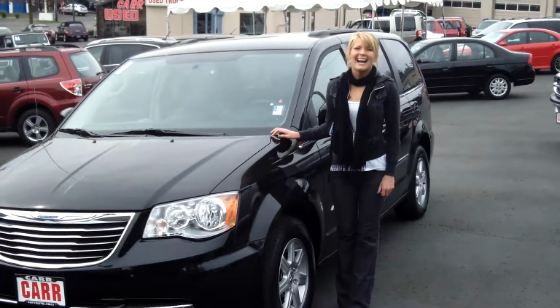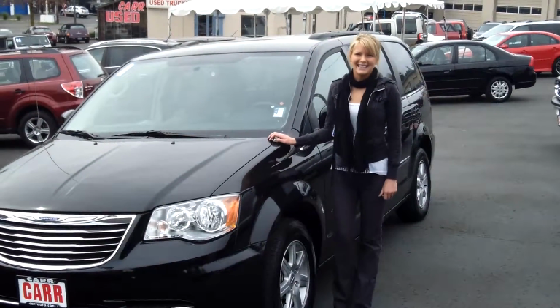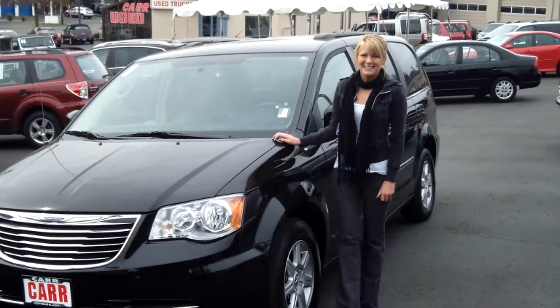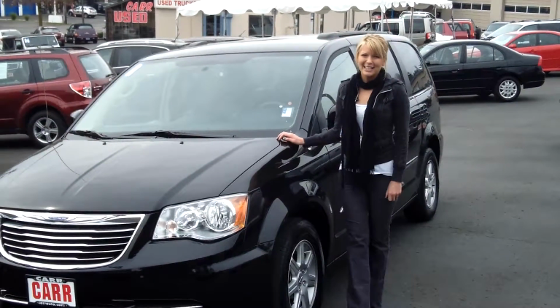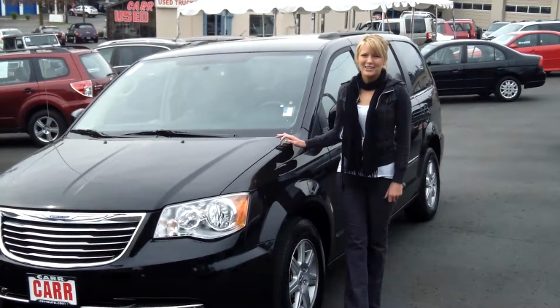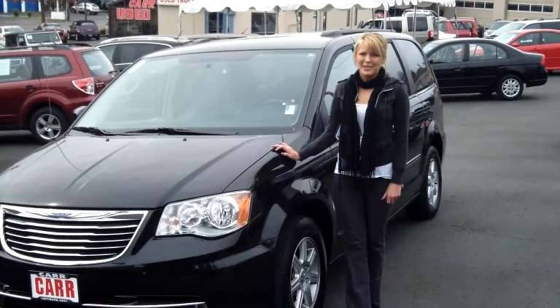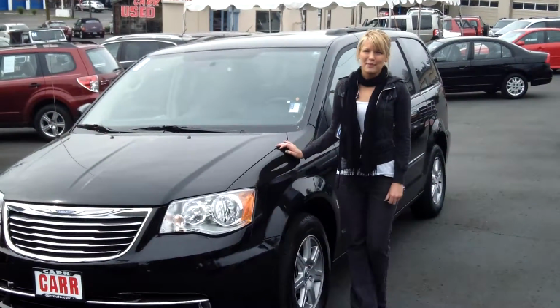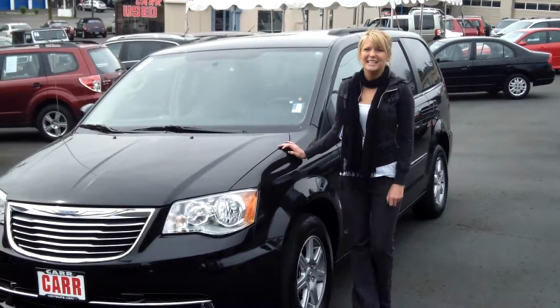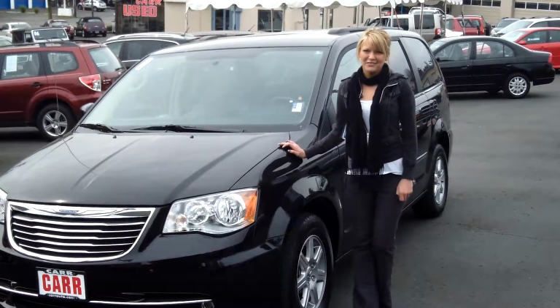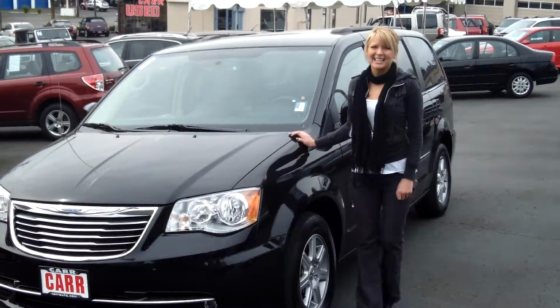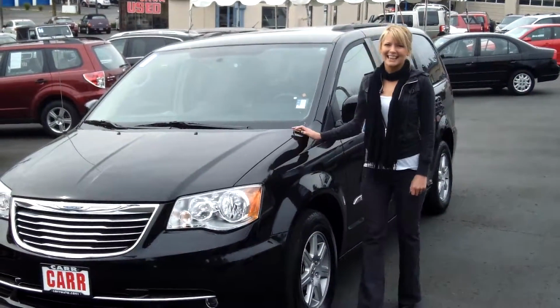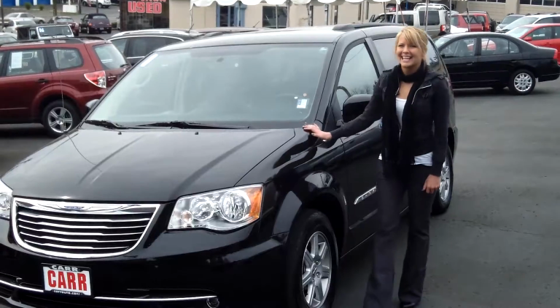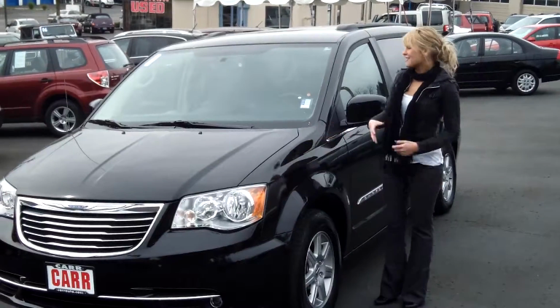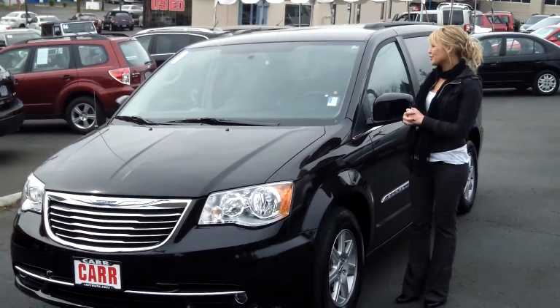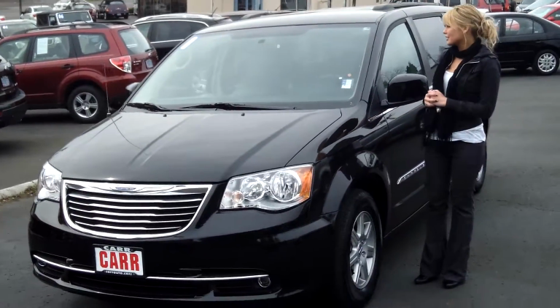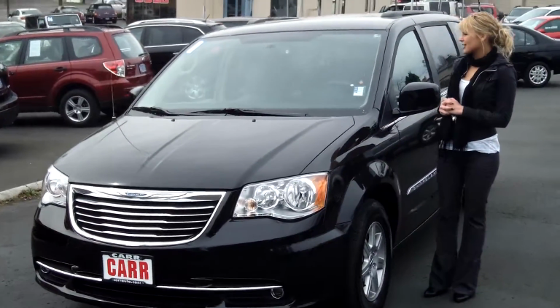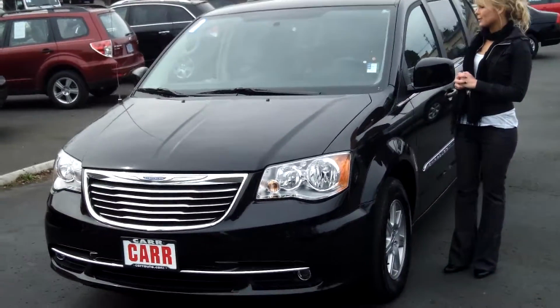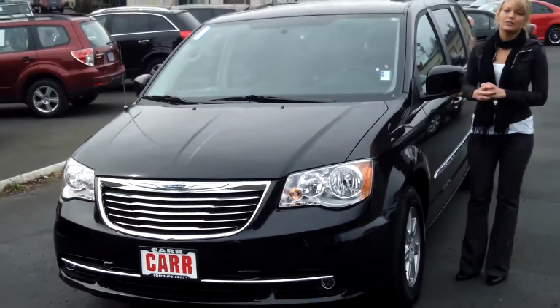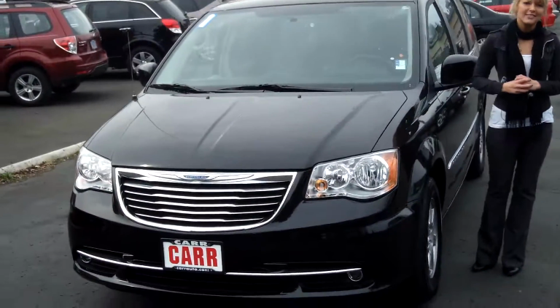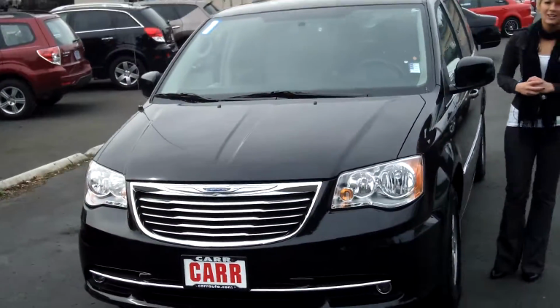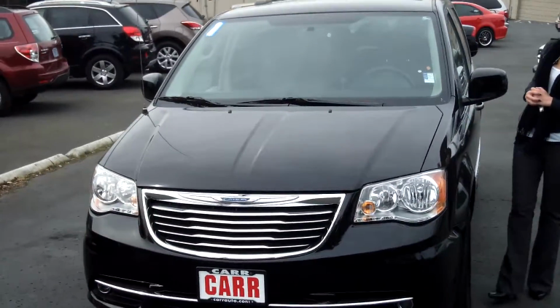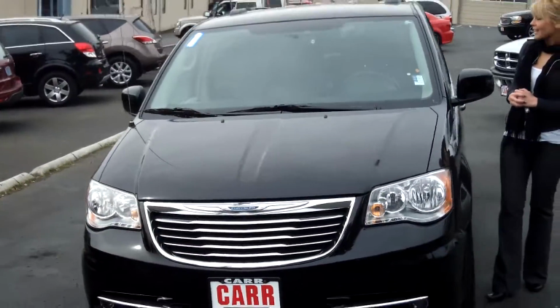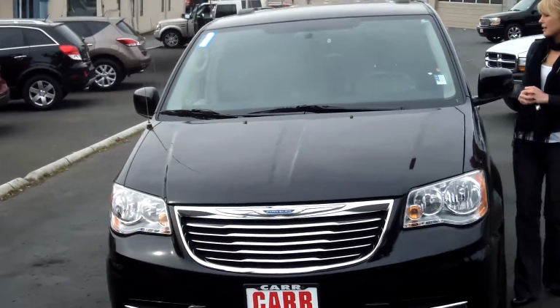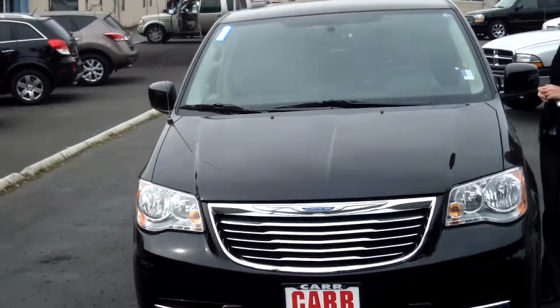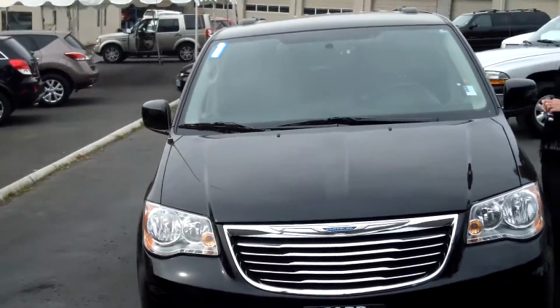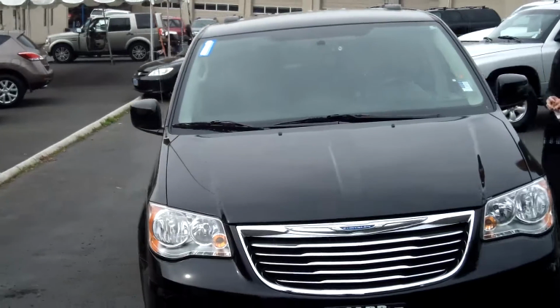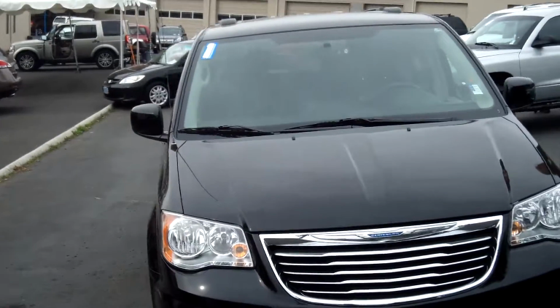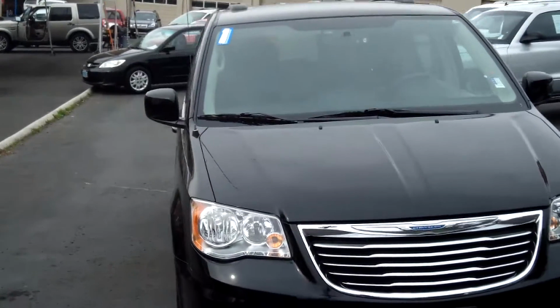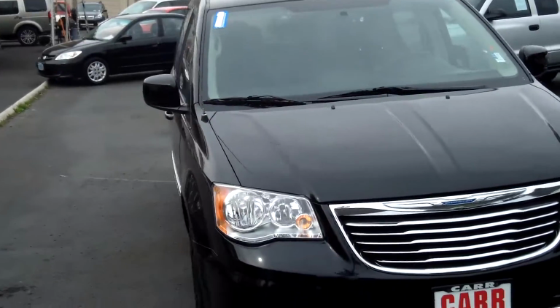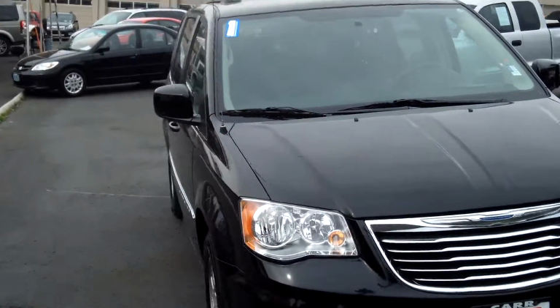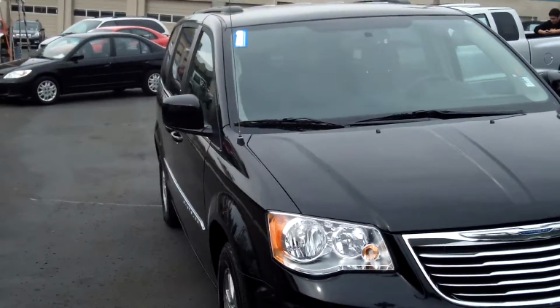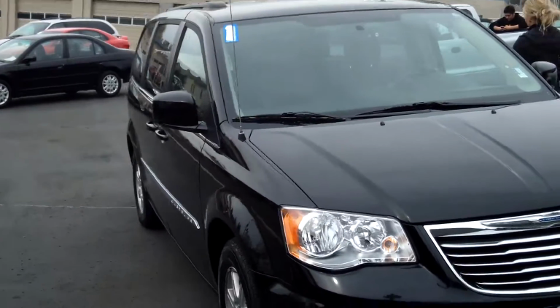Hi, this is Lacey. I'm here at Car Used Cars in Beaverton. Thanks for clicking on that link. This is your virtual tour of the 2012 Chrysler Town & Country. The stock number for this vehicle is WP3127.